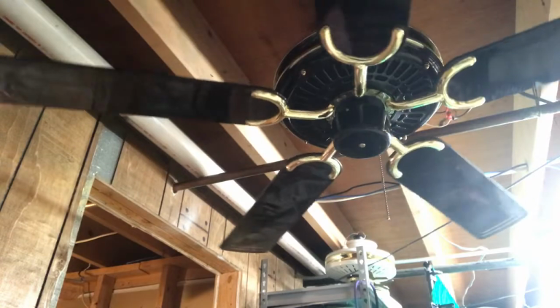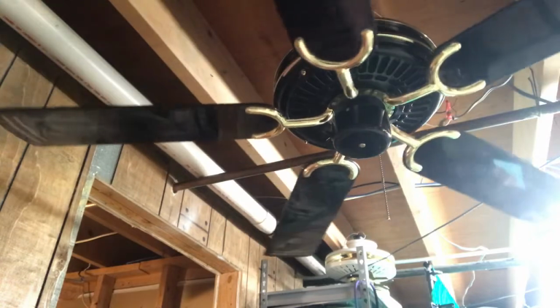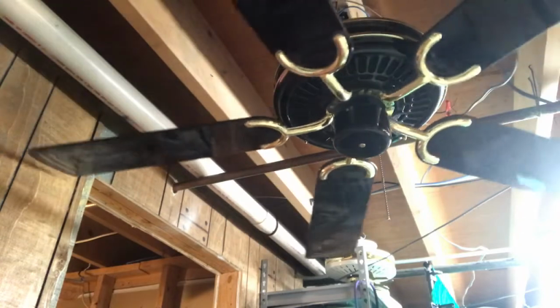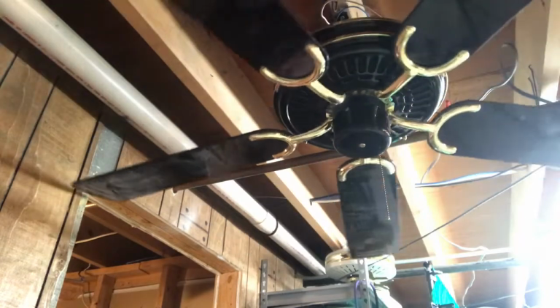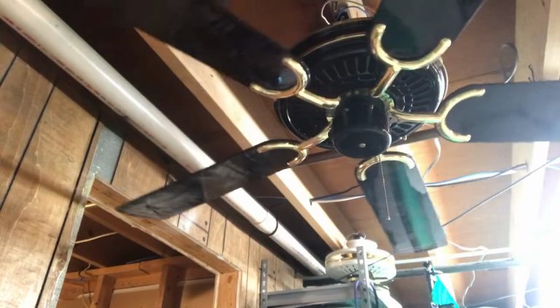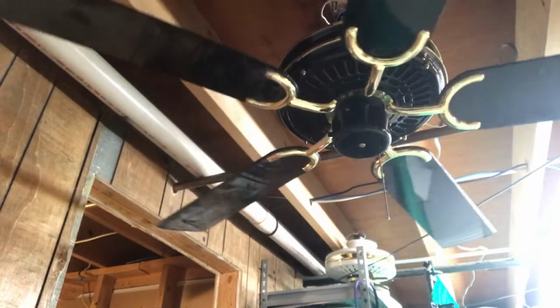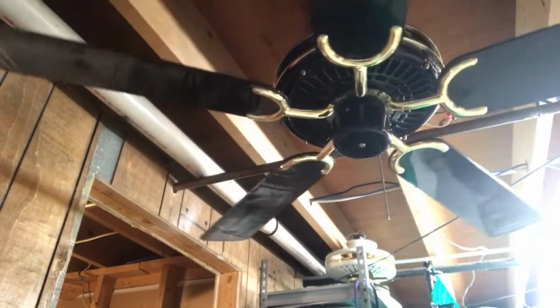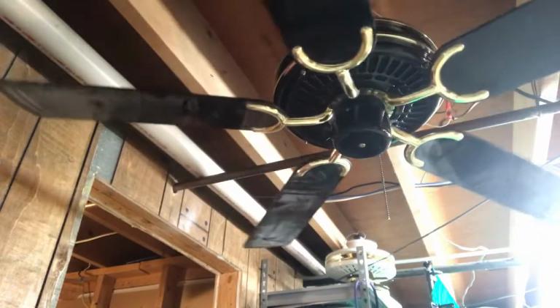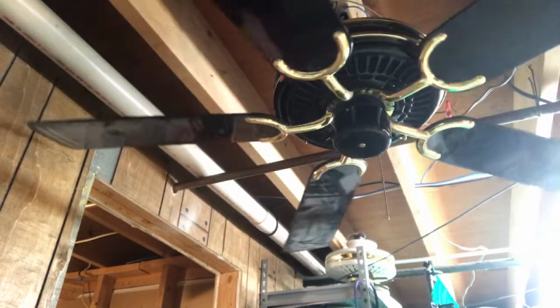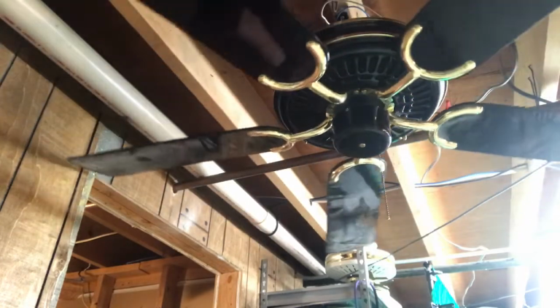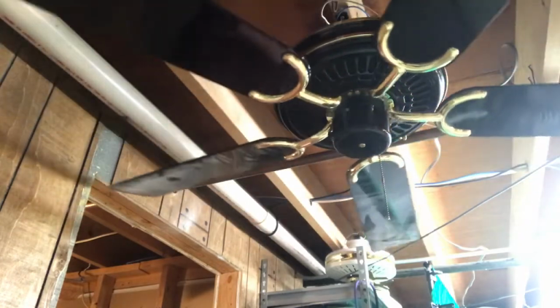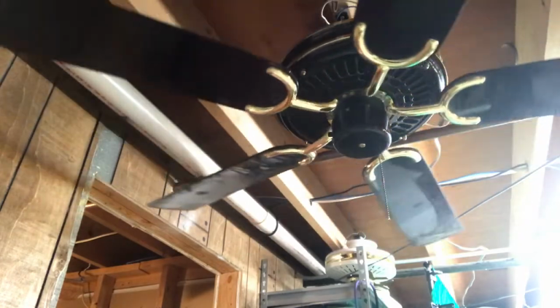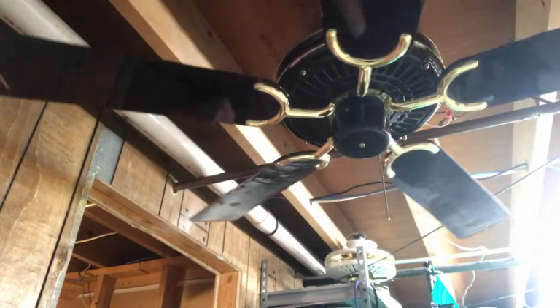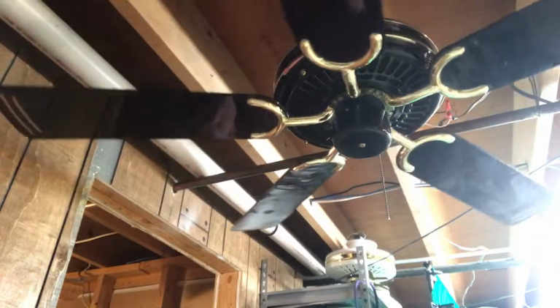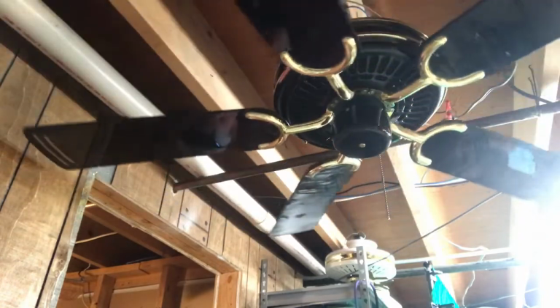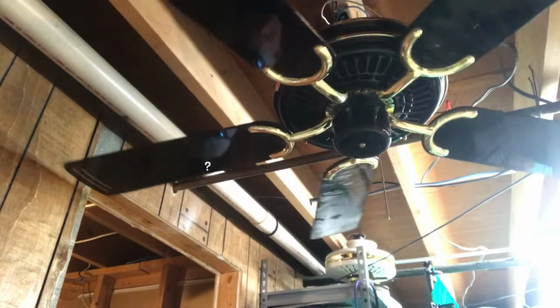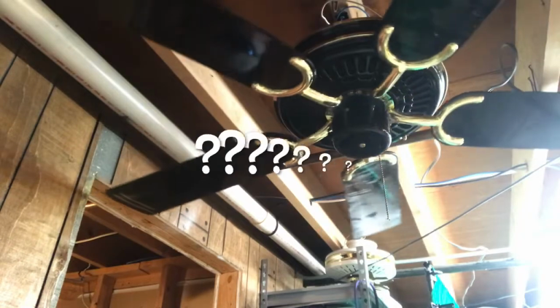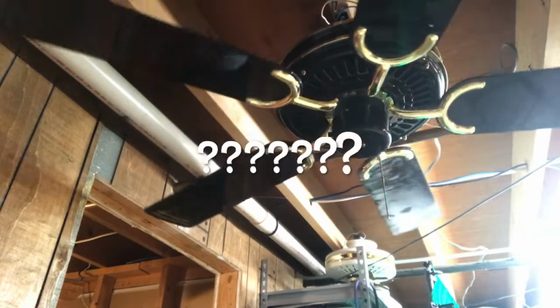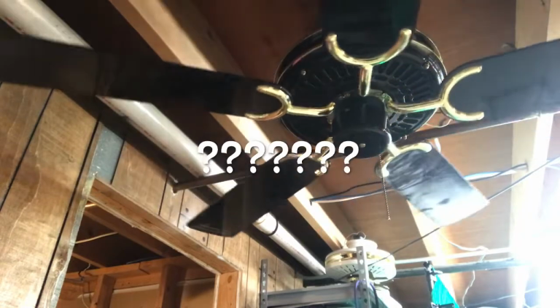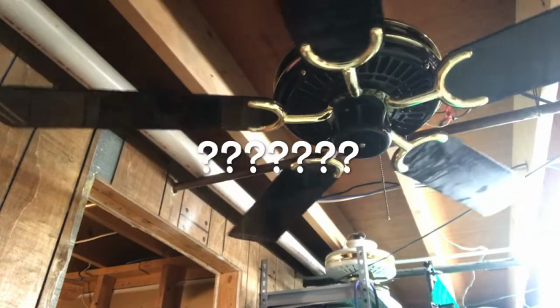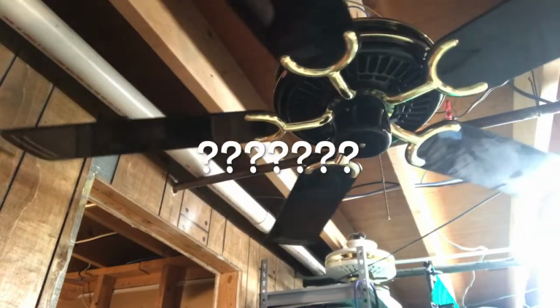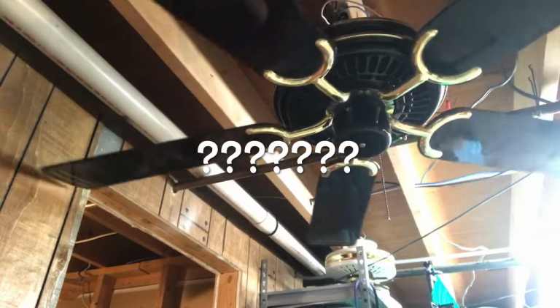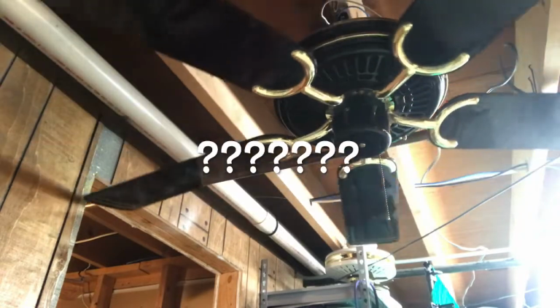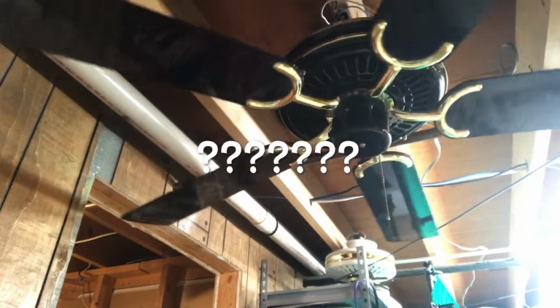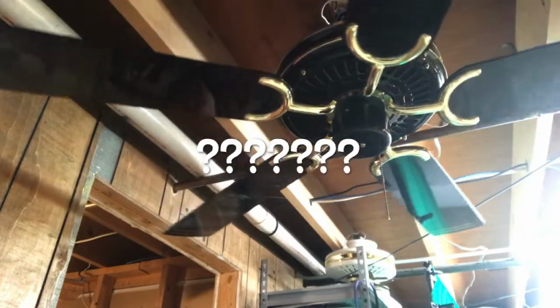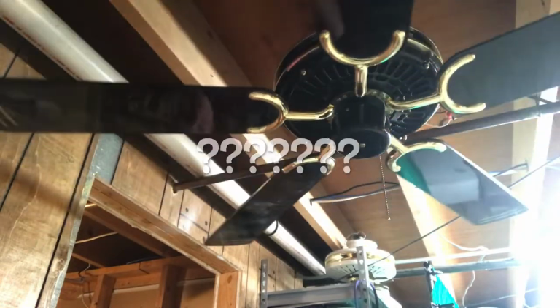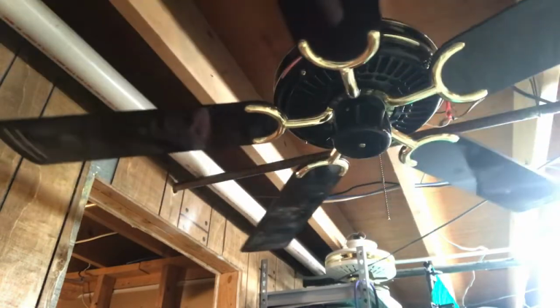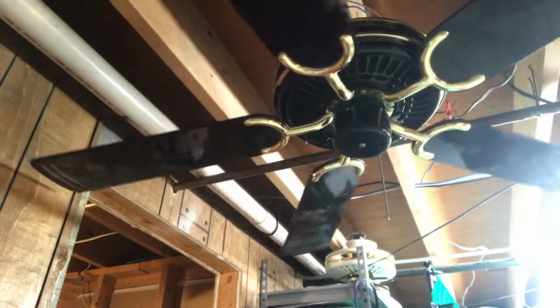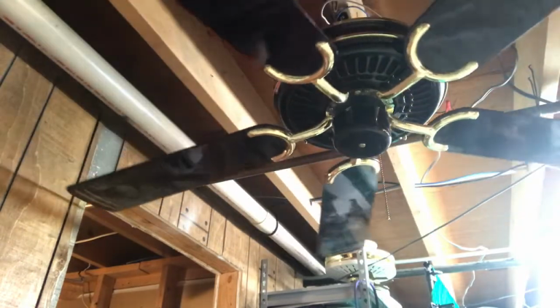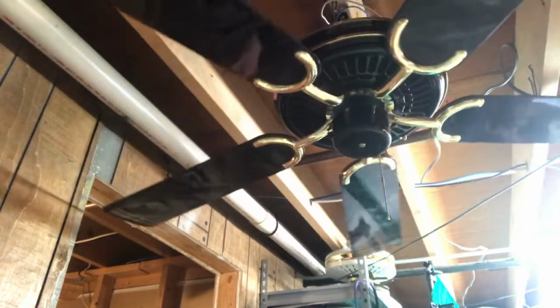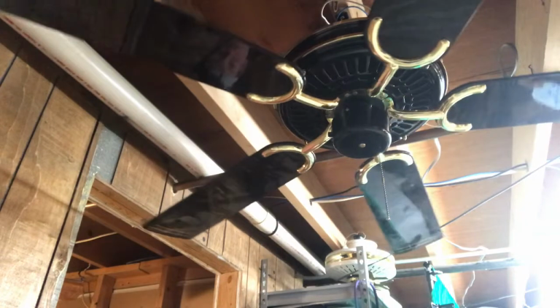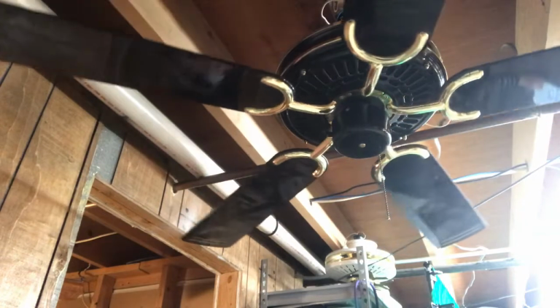This fan looks like those fans they find at Kmart, for whatever reason — it looks like a Kmart fan, but it isn't; it's a Design House.